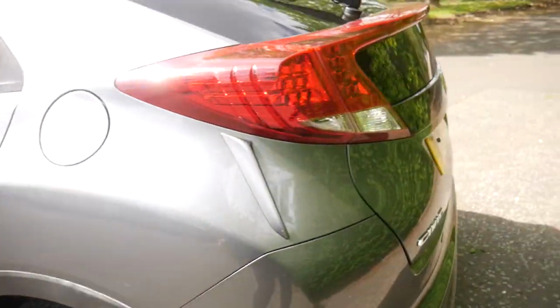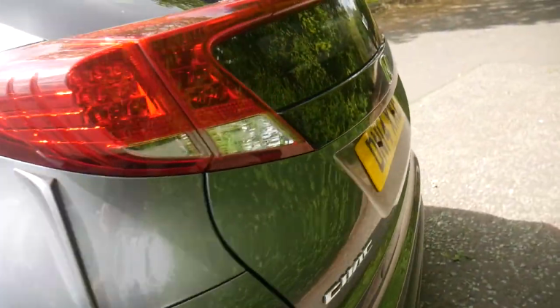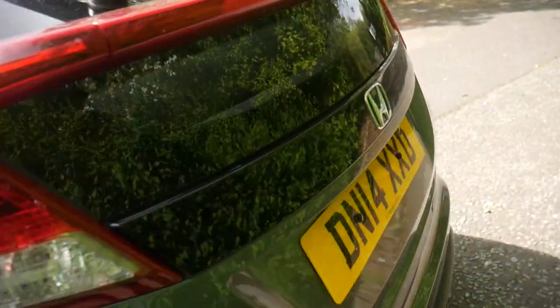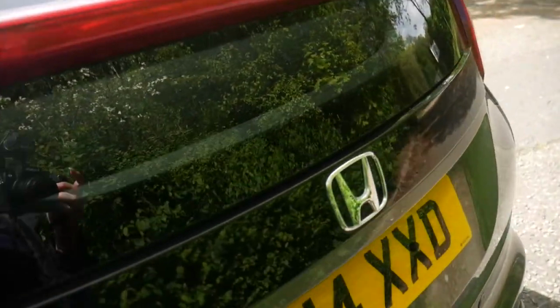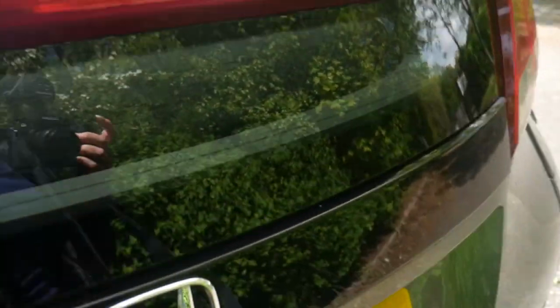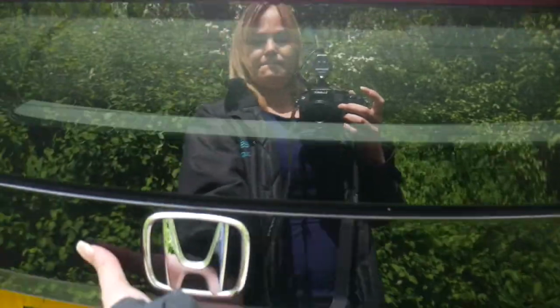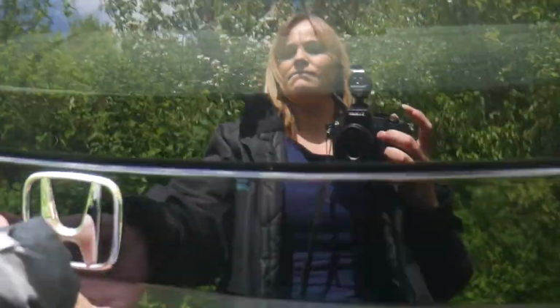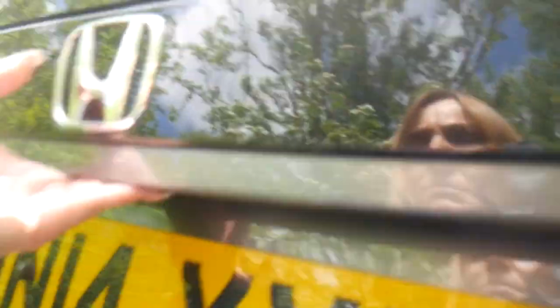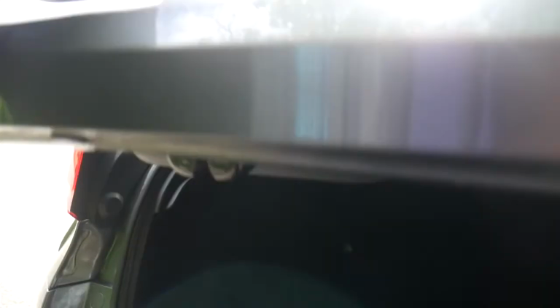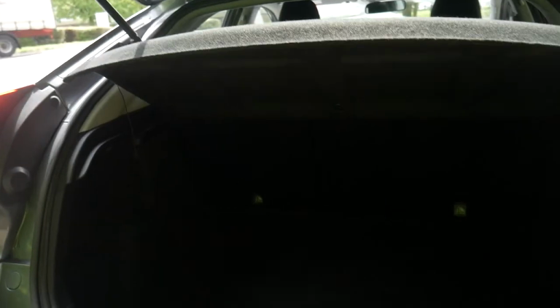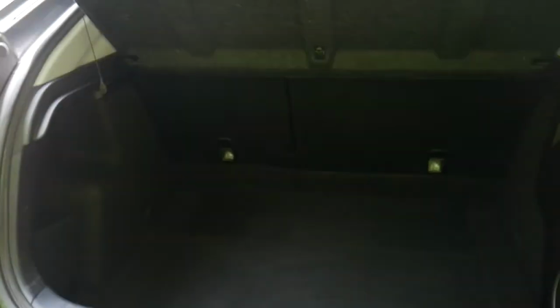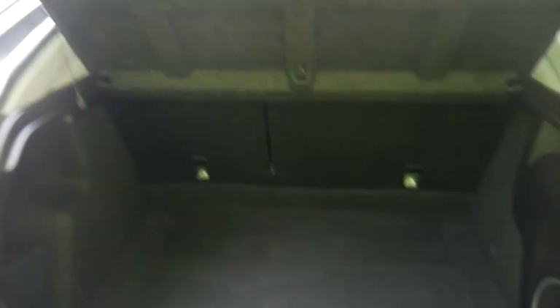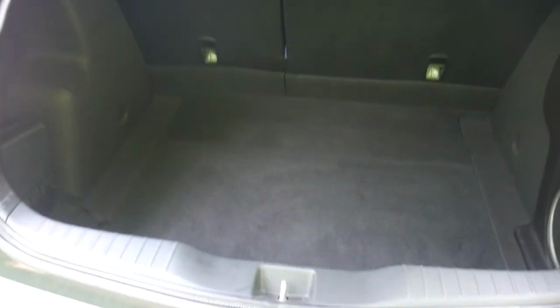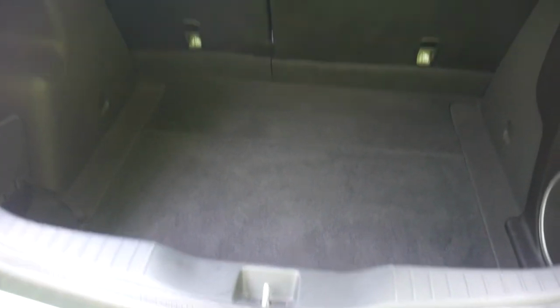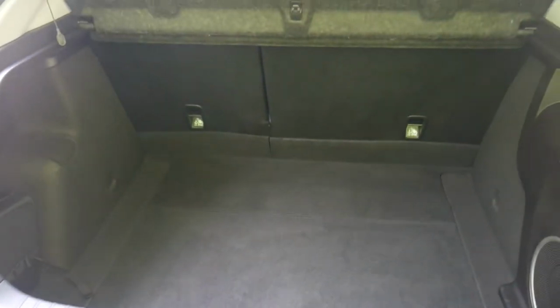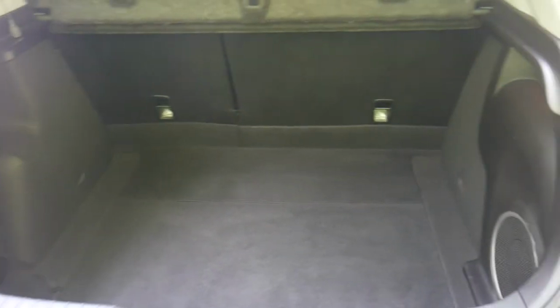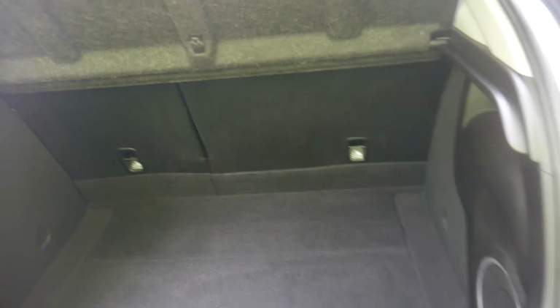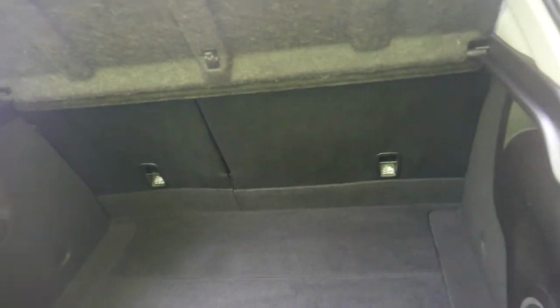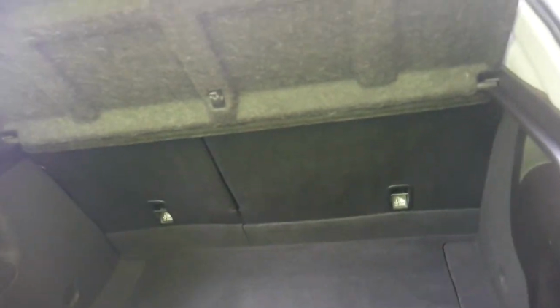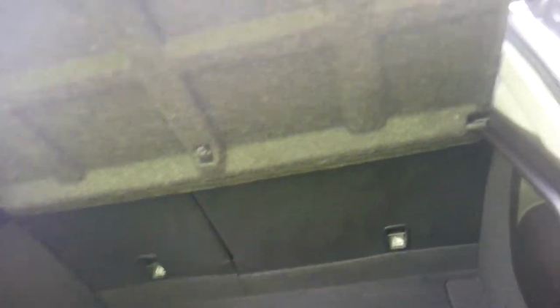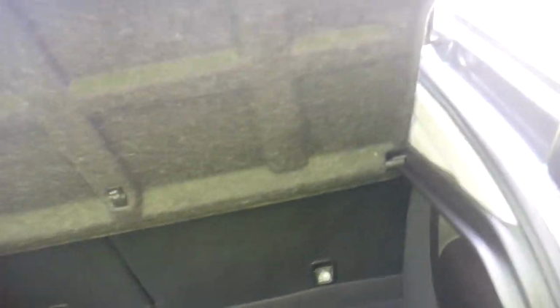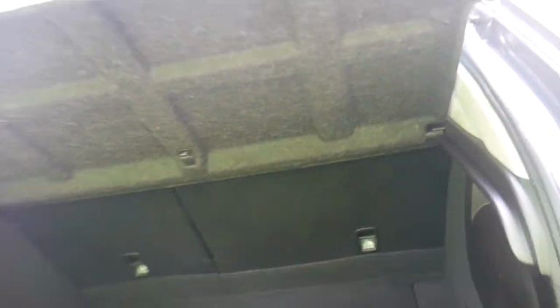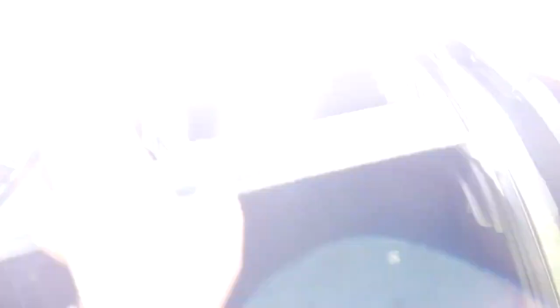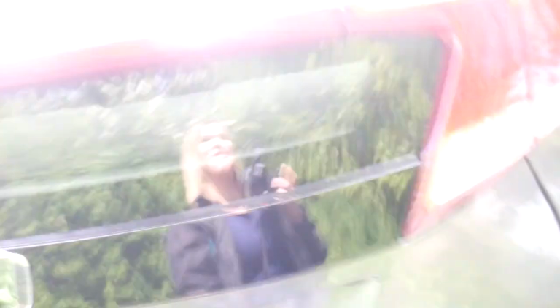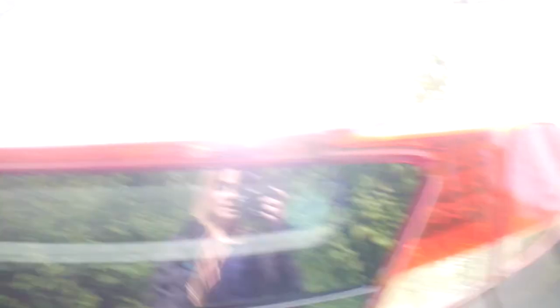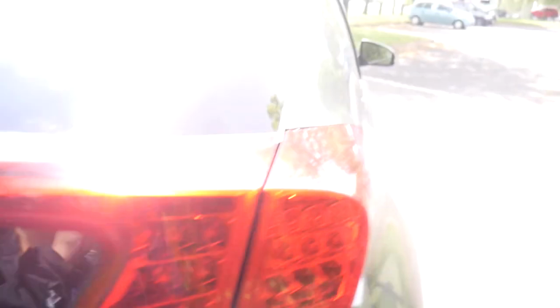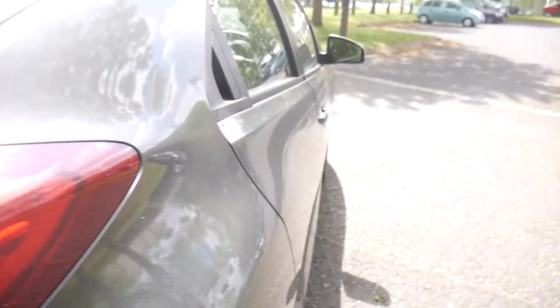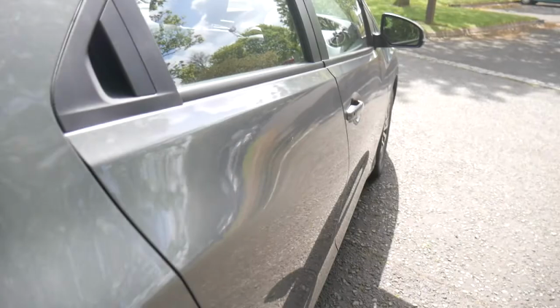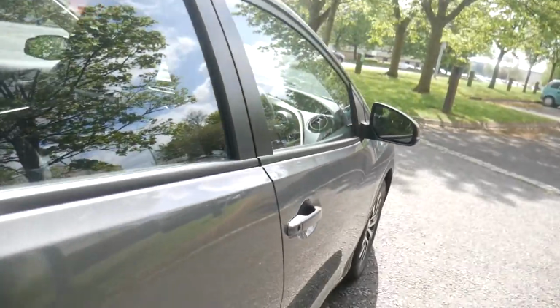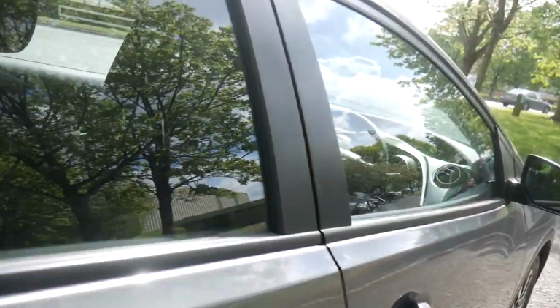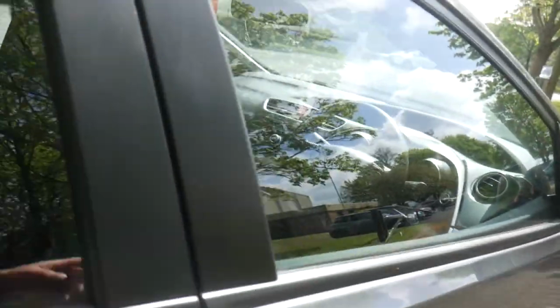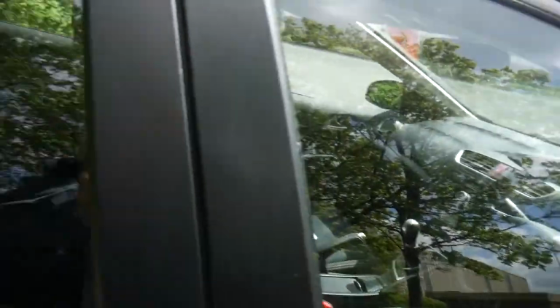Great boot space — as you can see you can fit plenty in there, and you can have all the back seats lying completely flat if you needed extra space. It comes with two sets of keys.